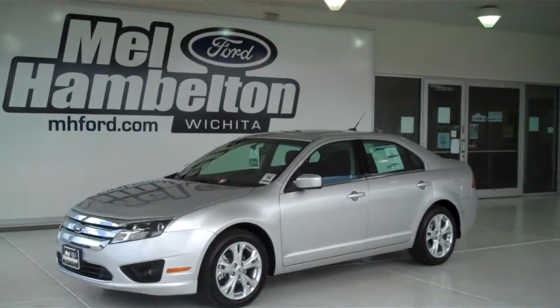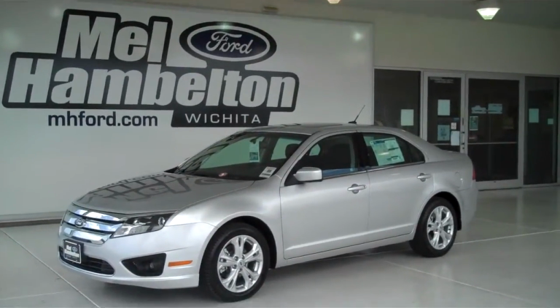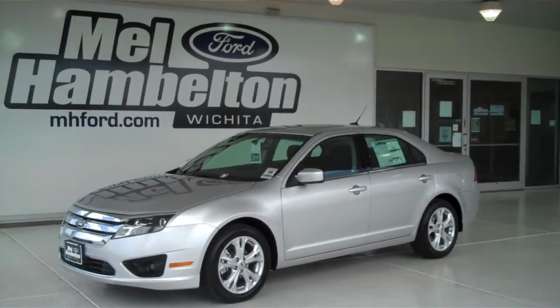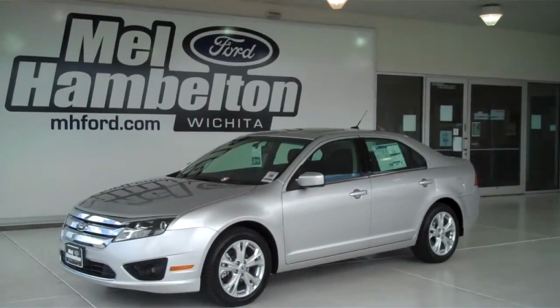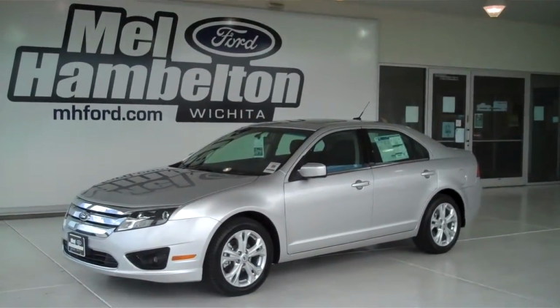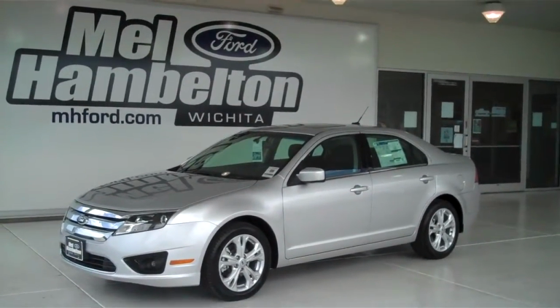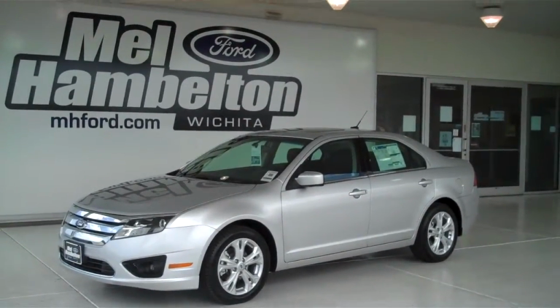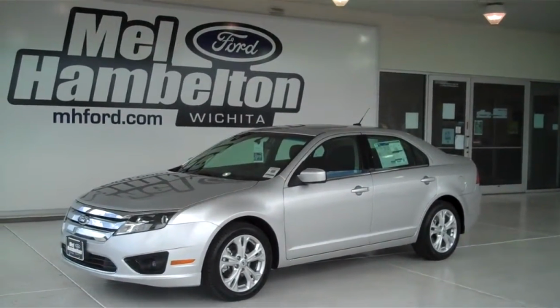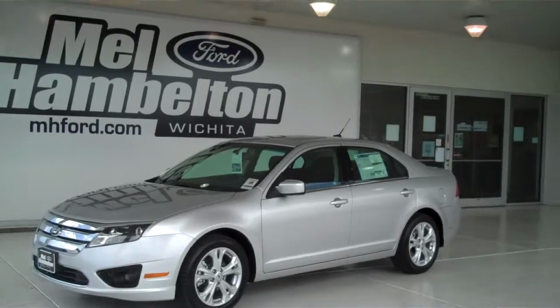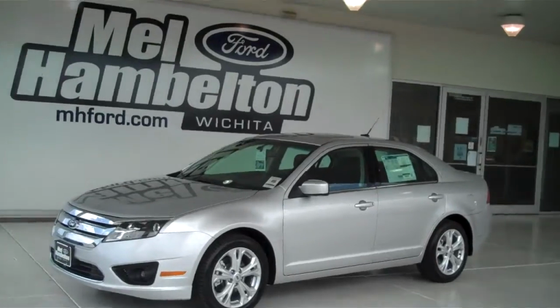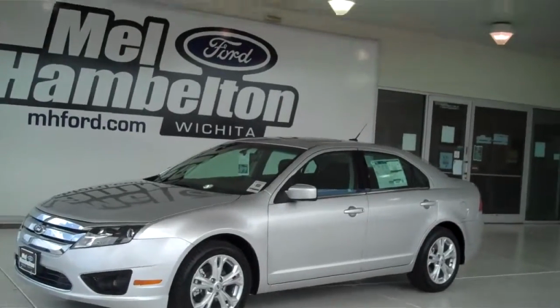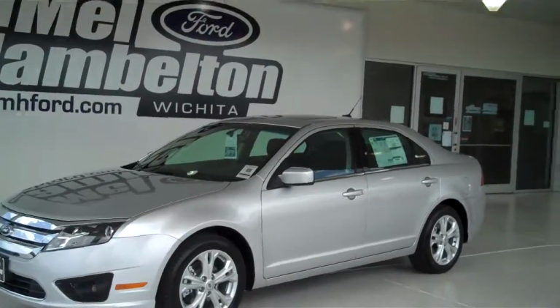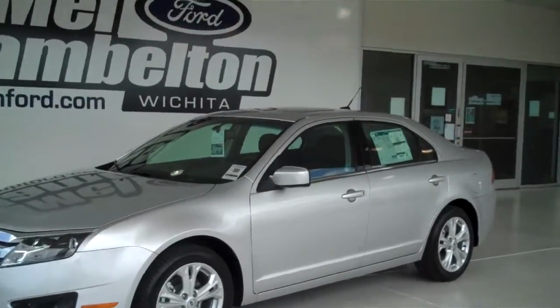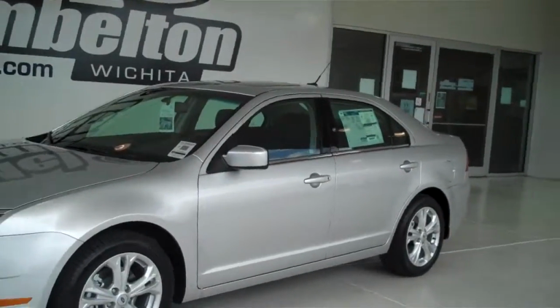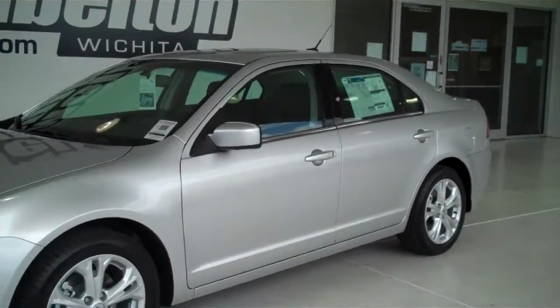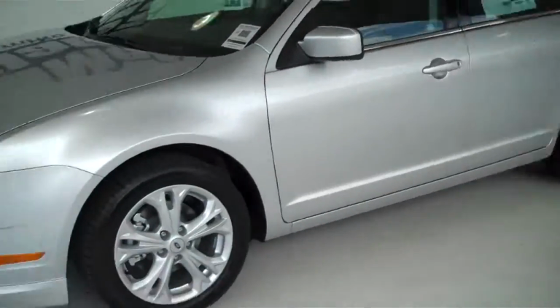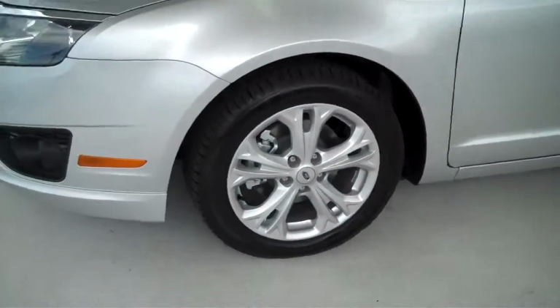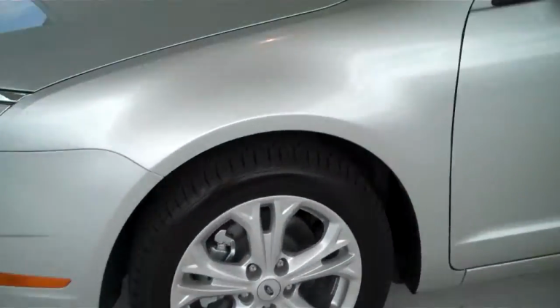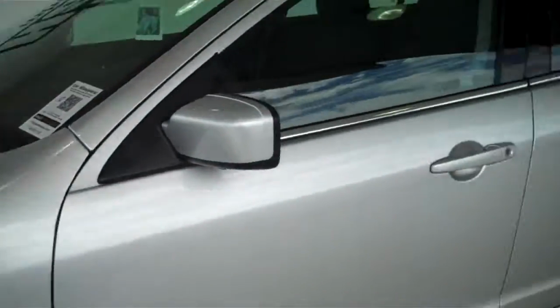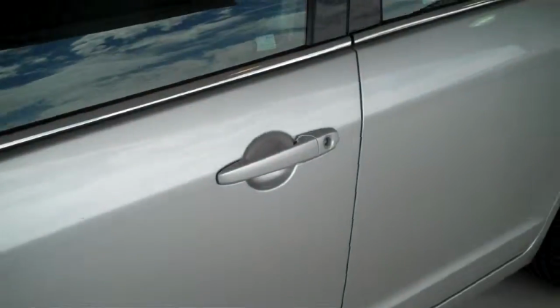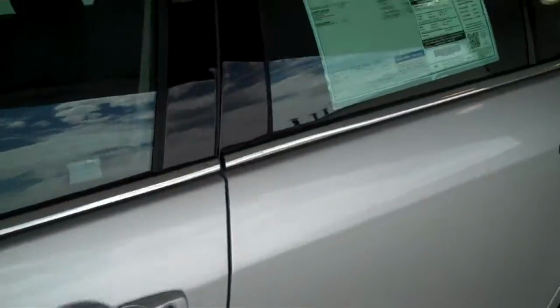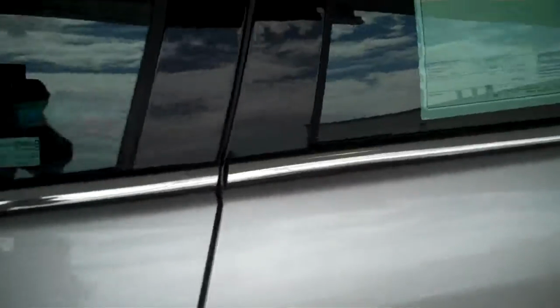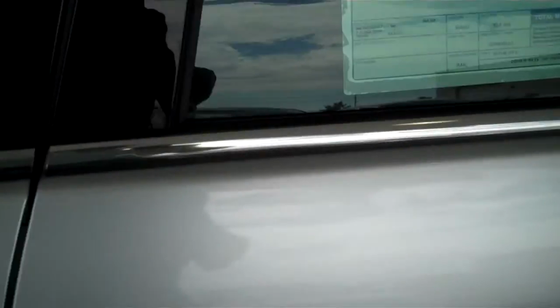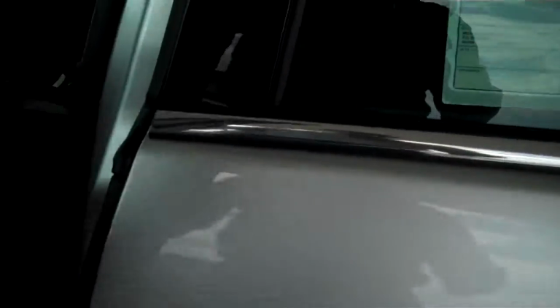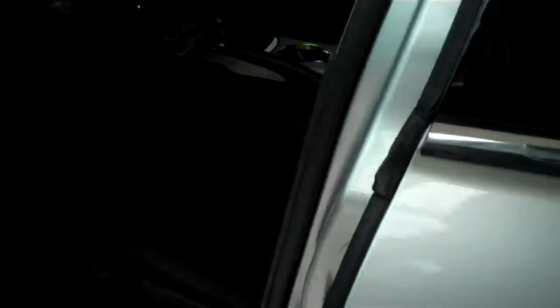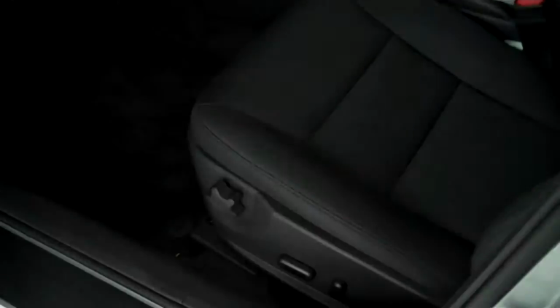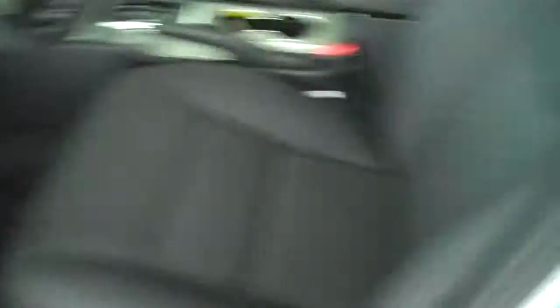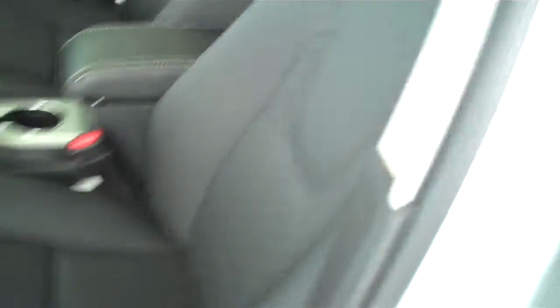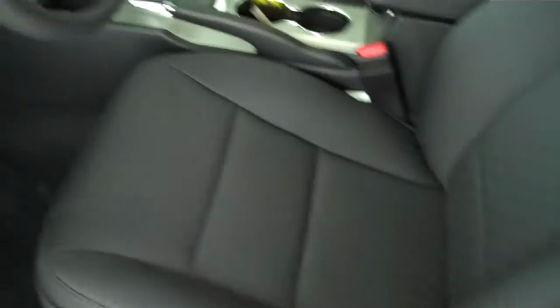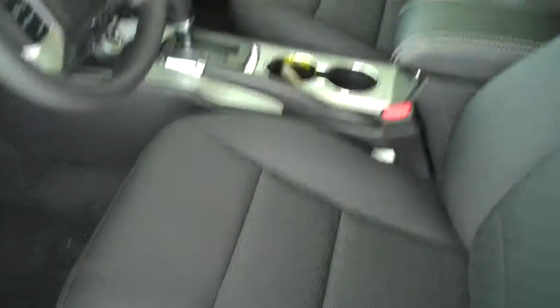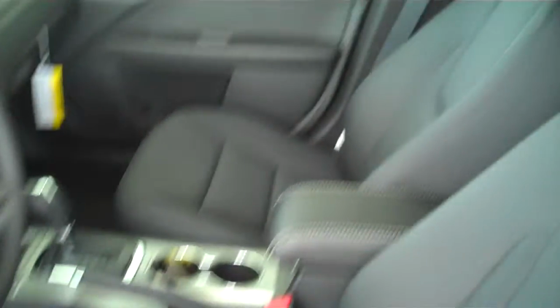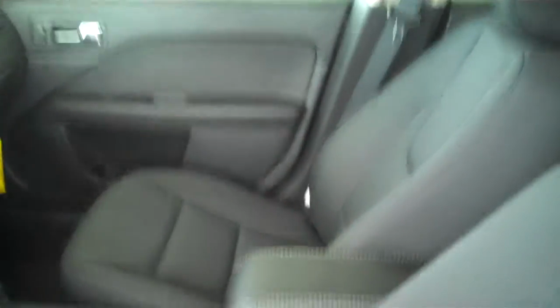122609 is a brand new 2012 Ford Fusion SE. It is silver metallic in color, it has factory alloy wheels, has a black cloth interior with bucket seats and console.